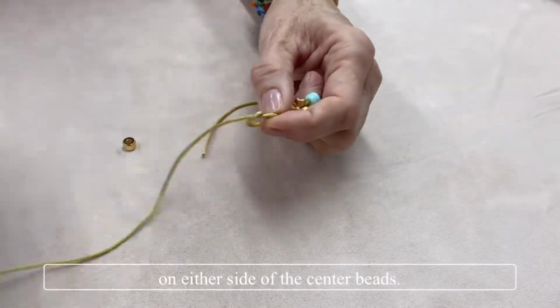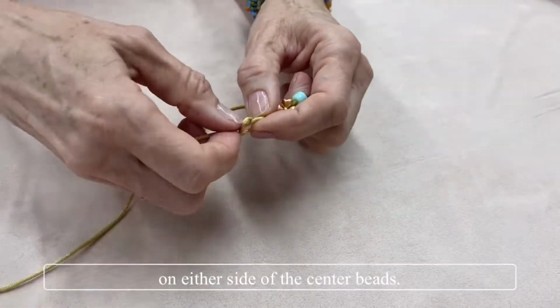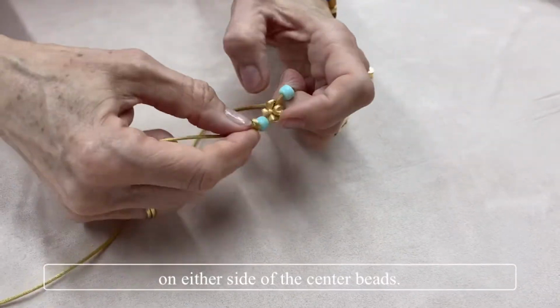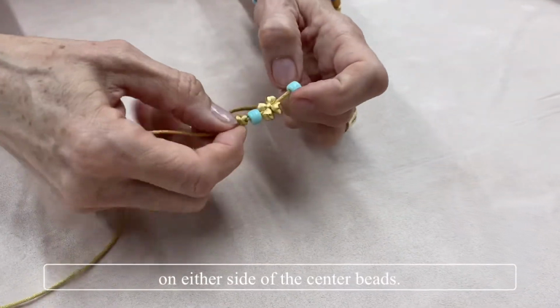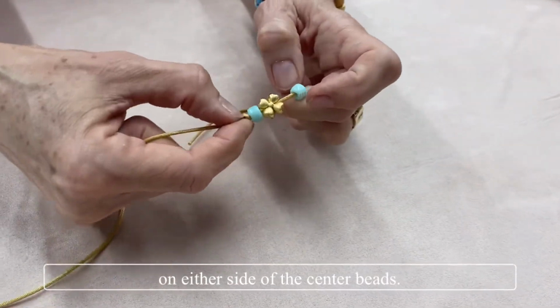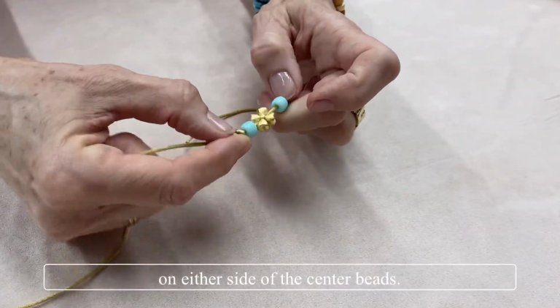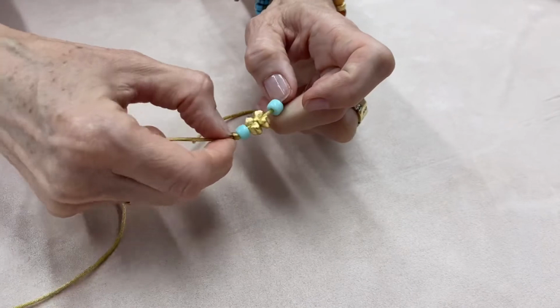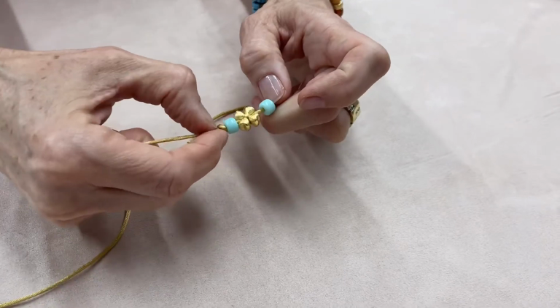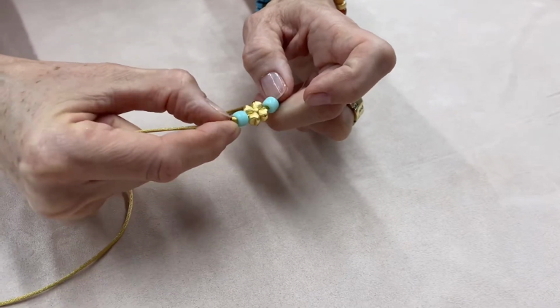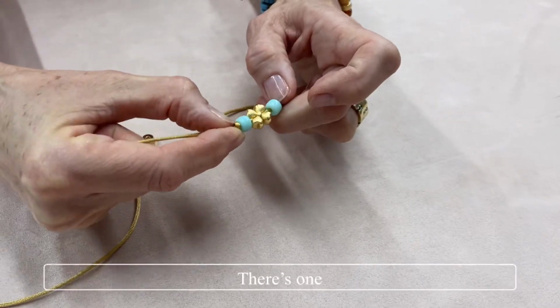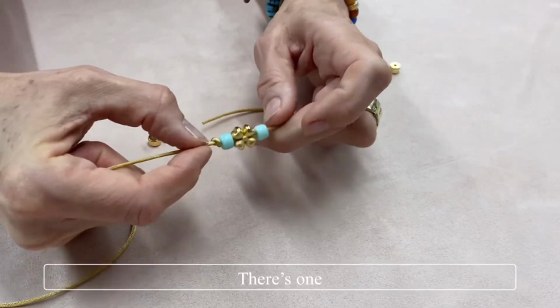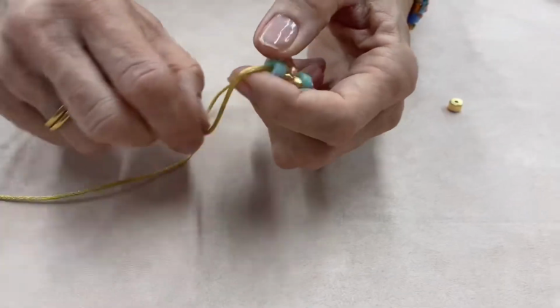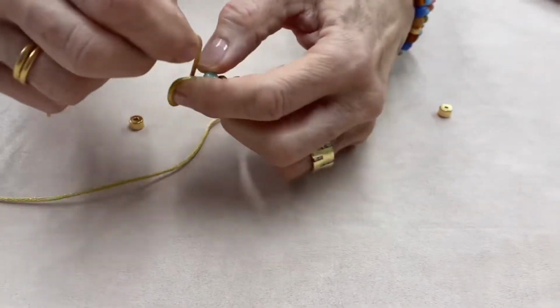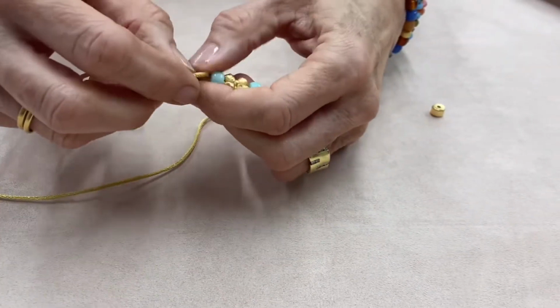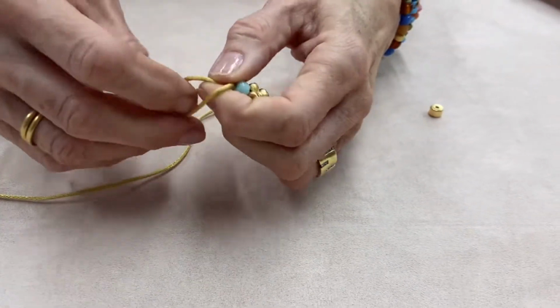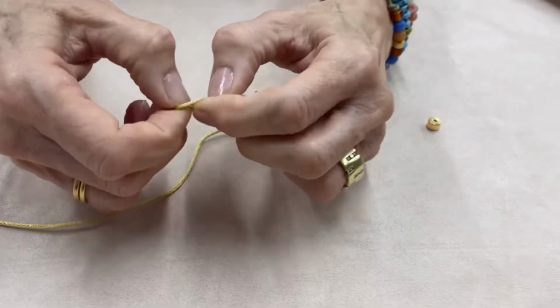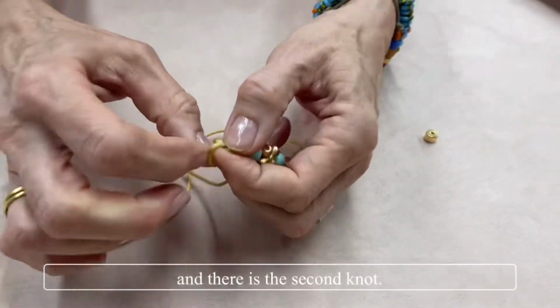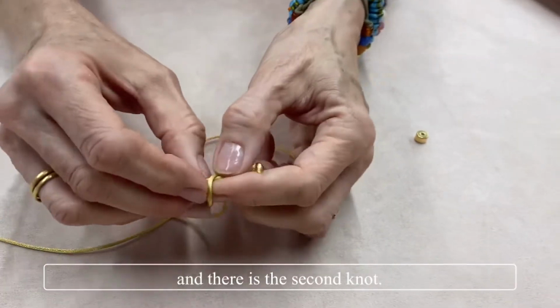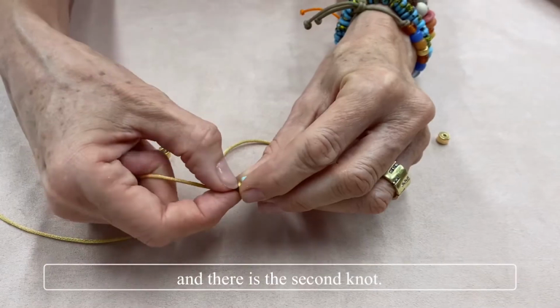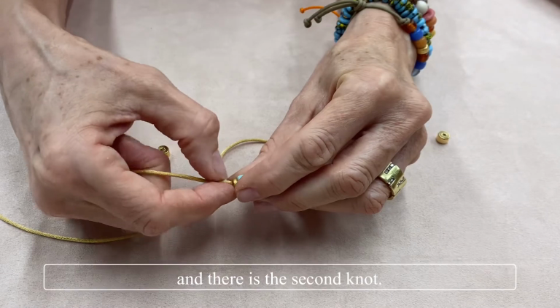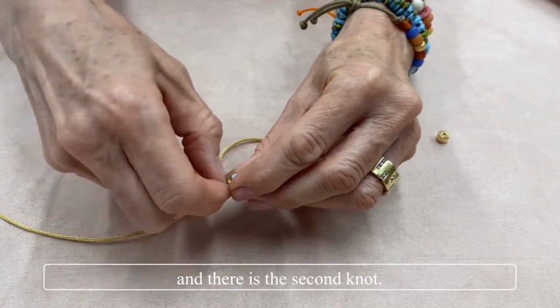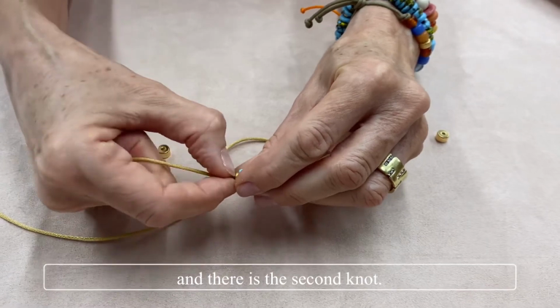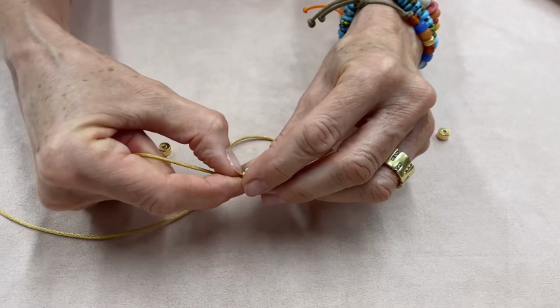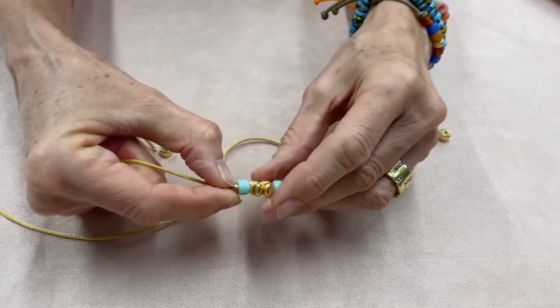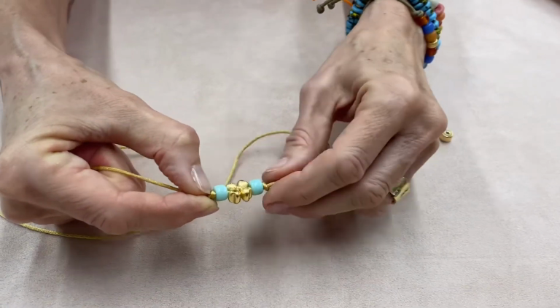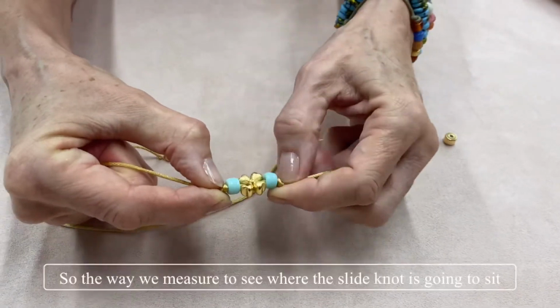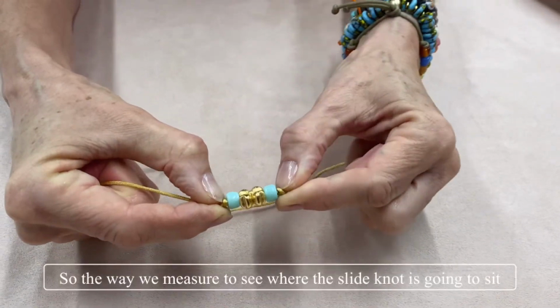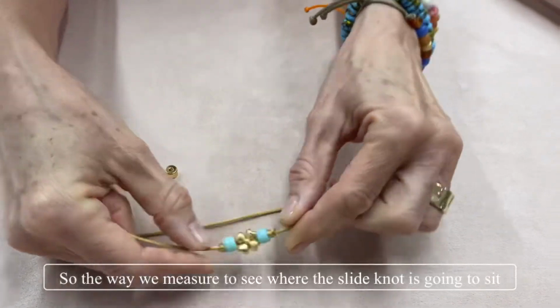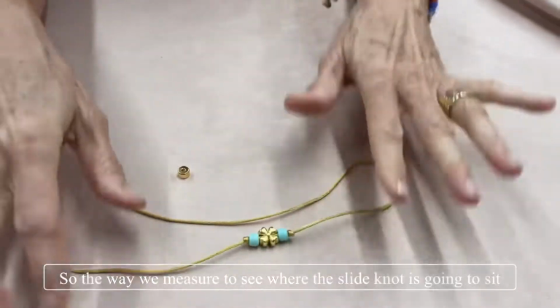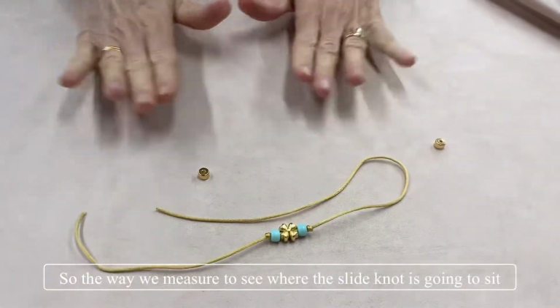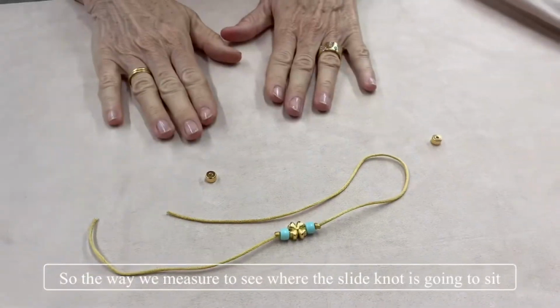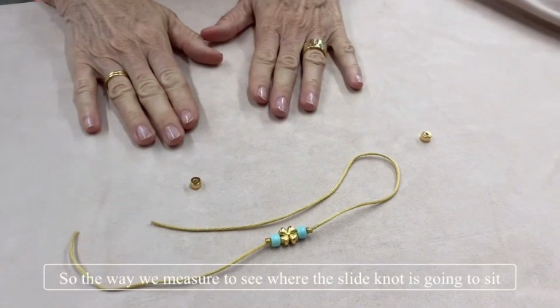To keep the beads in place, just do an overhand knot on either side of the center beads — there's one, and there is the second knot.